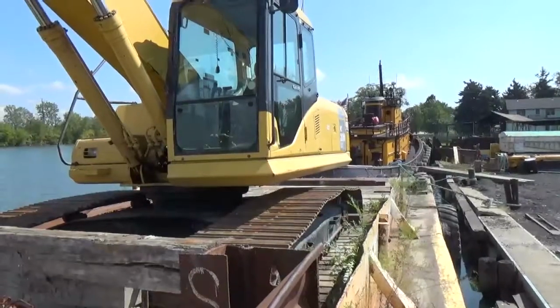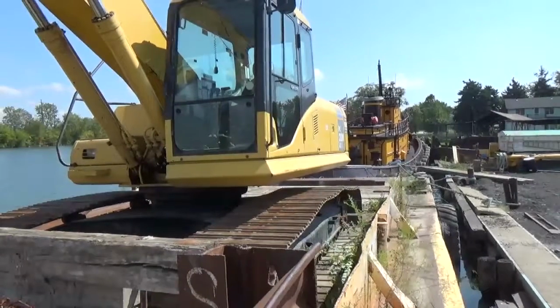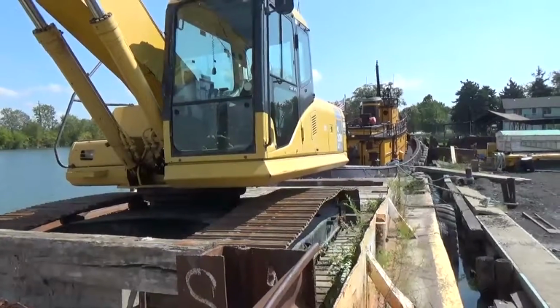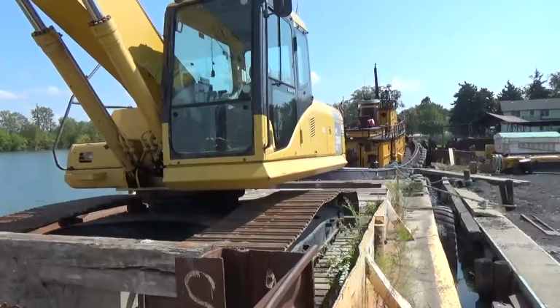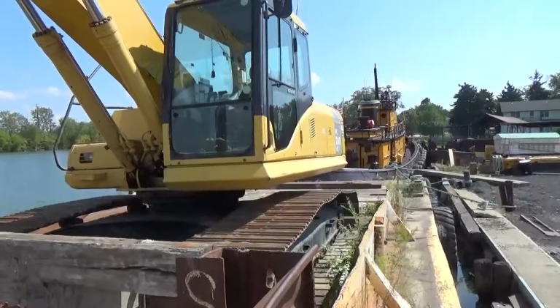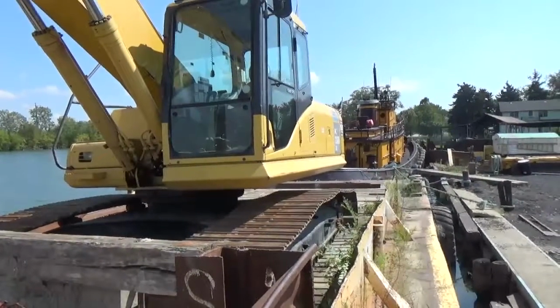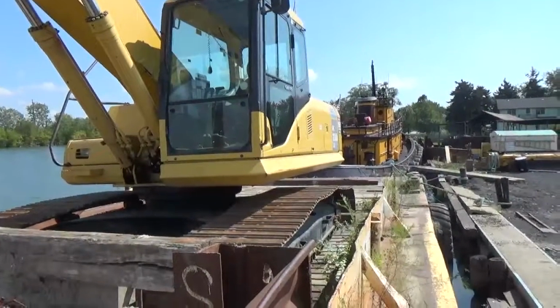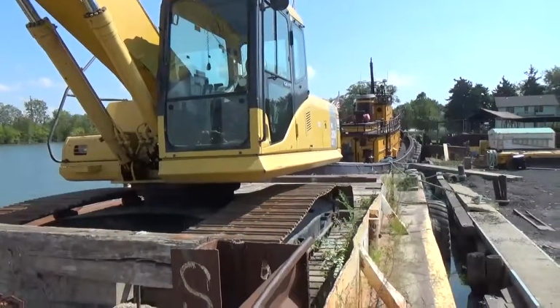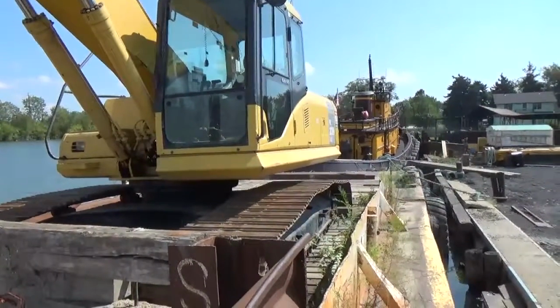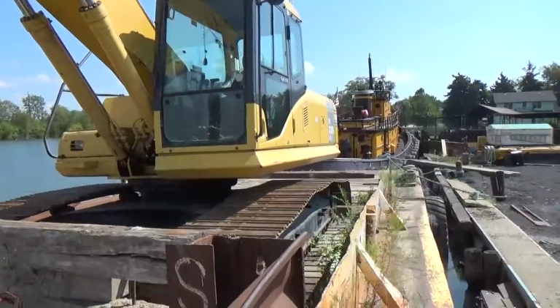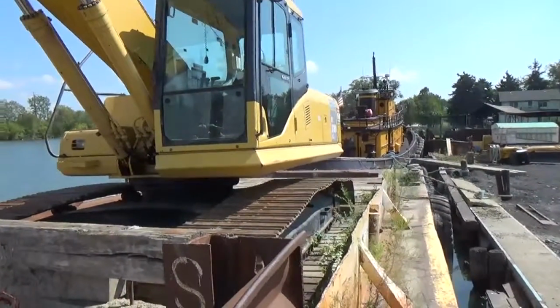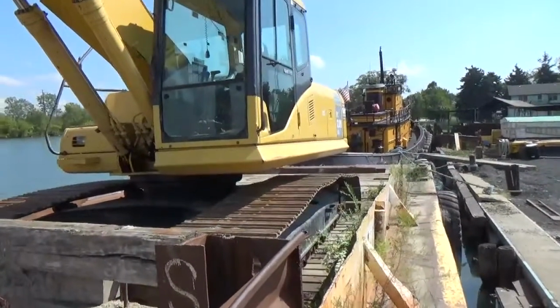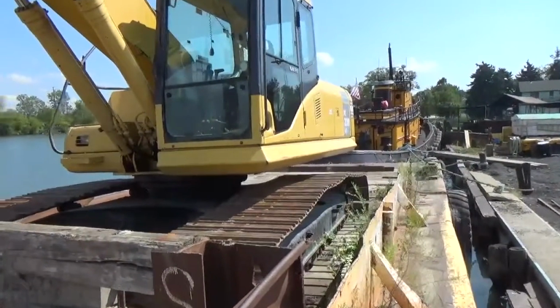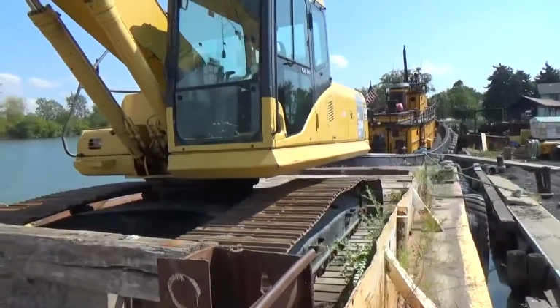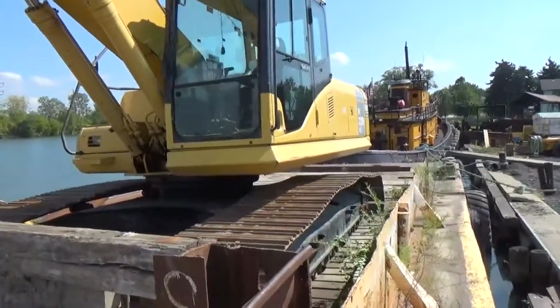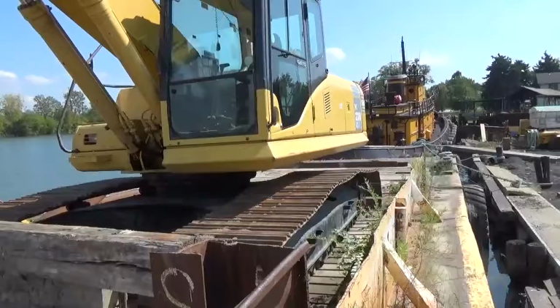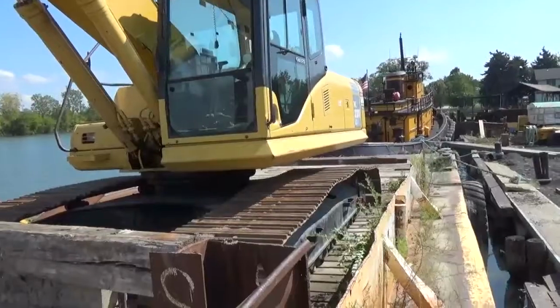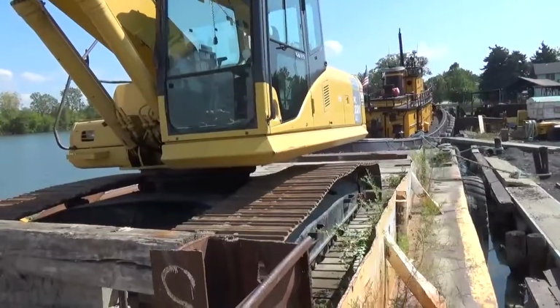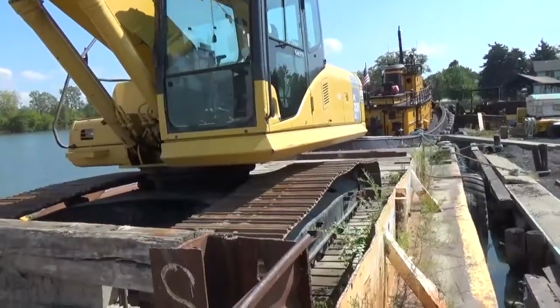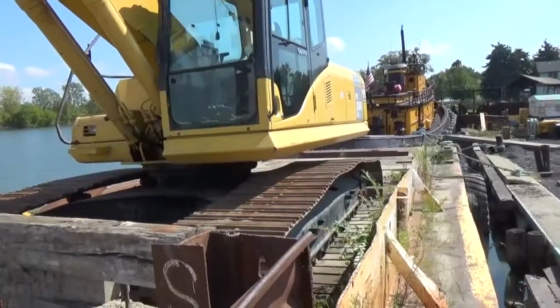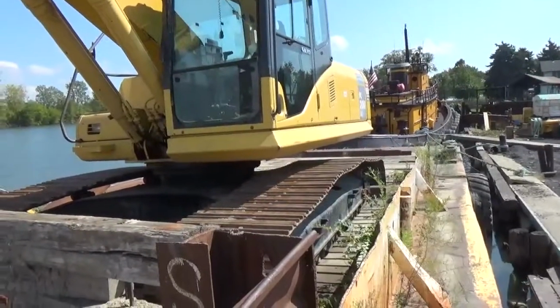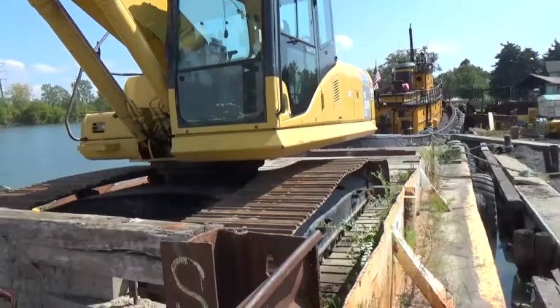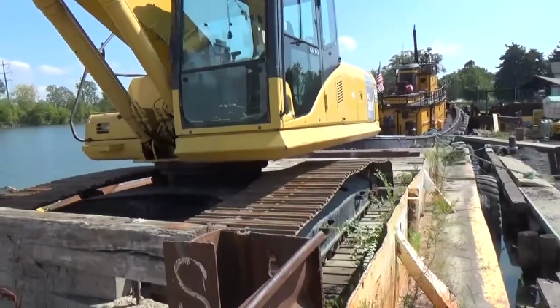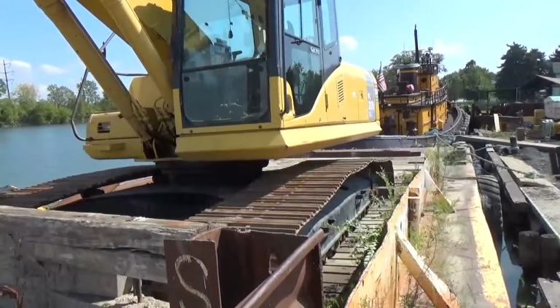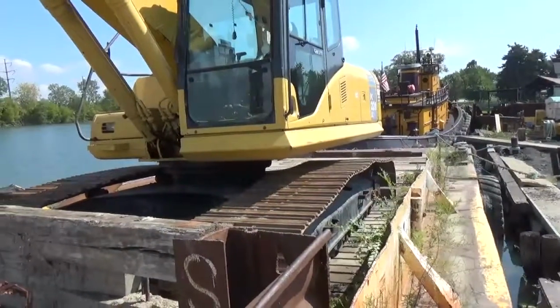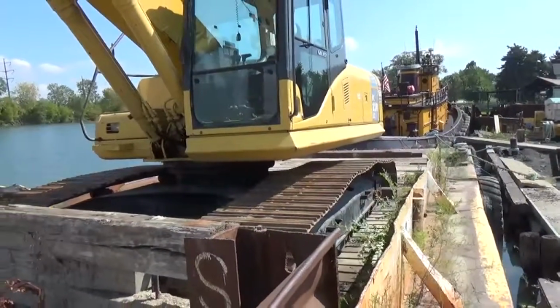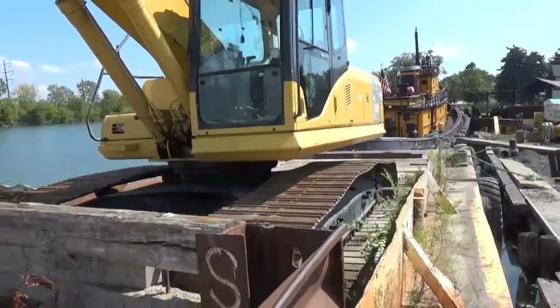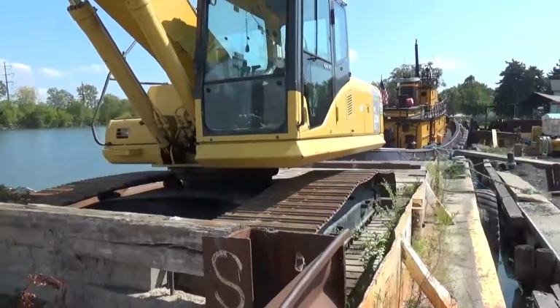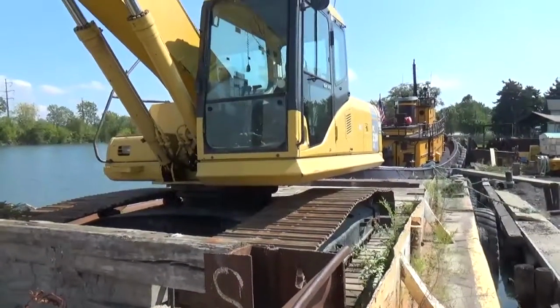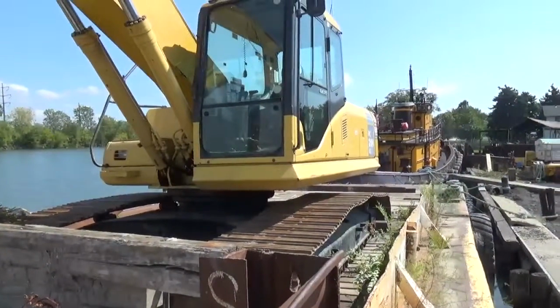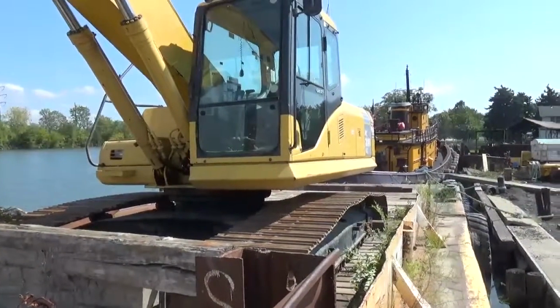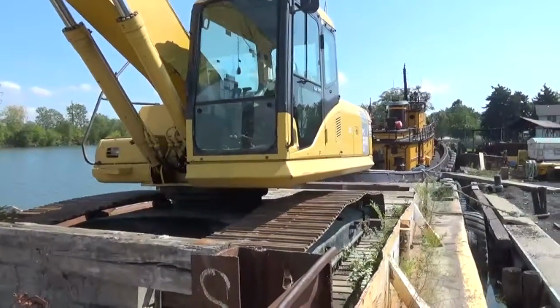Good day and thank you for watching our video. Today we have a Komatsu PC220 LC7L Long Reach Hydraulic Excavator.